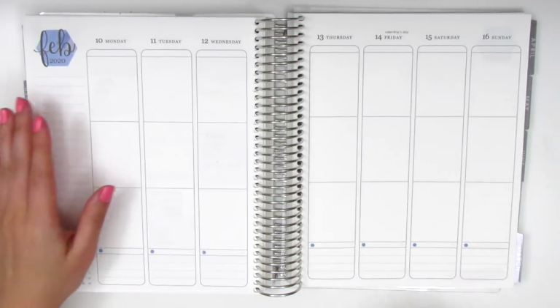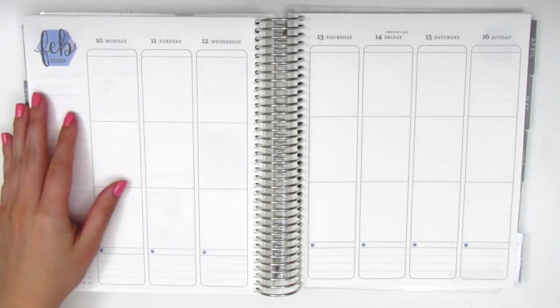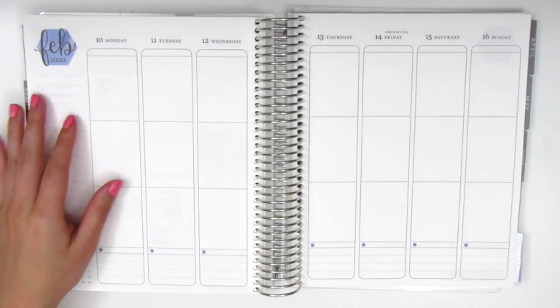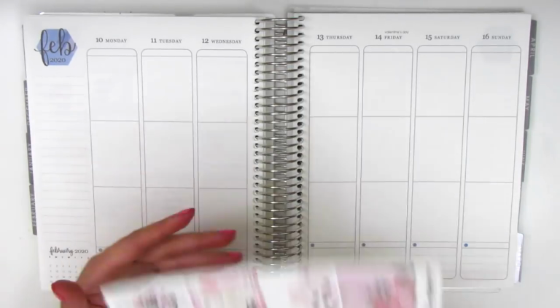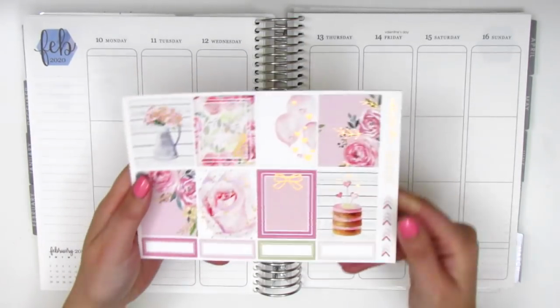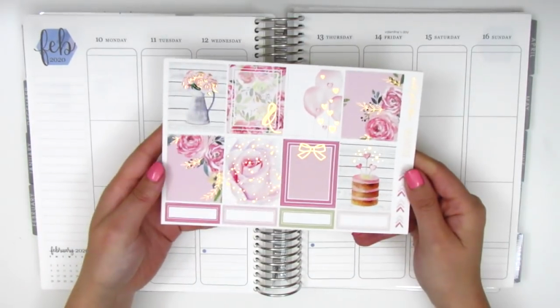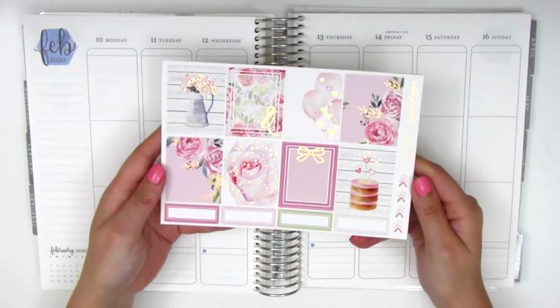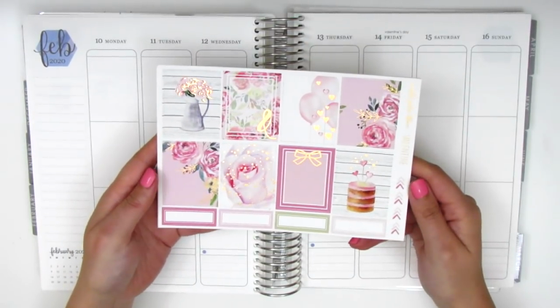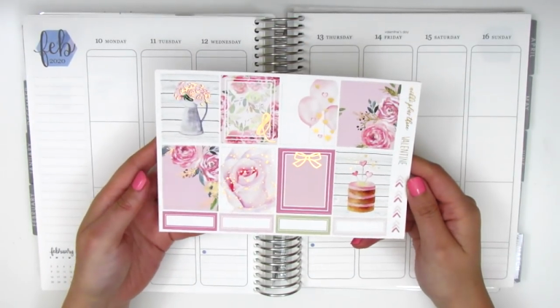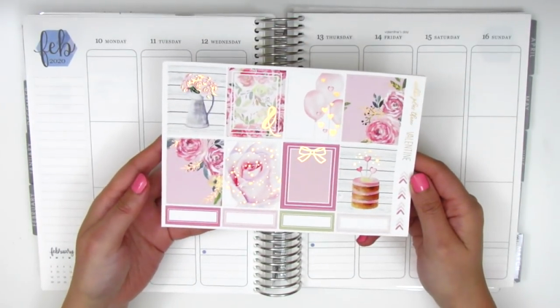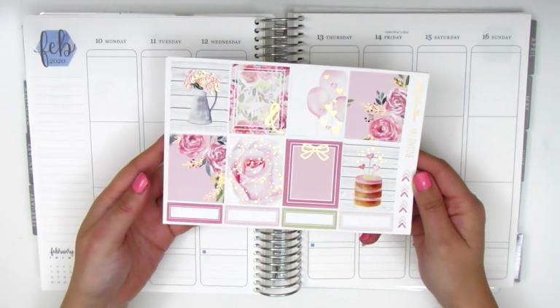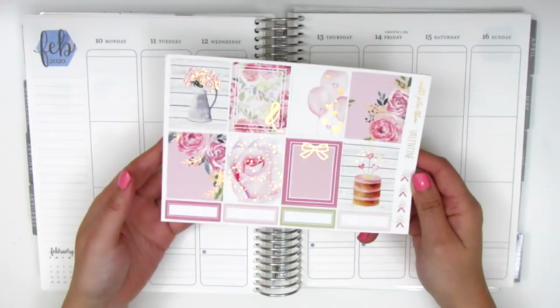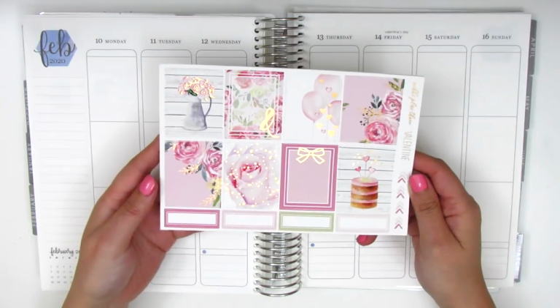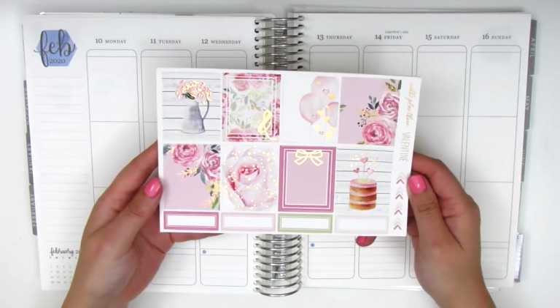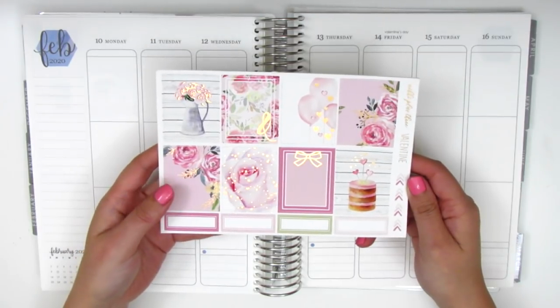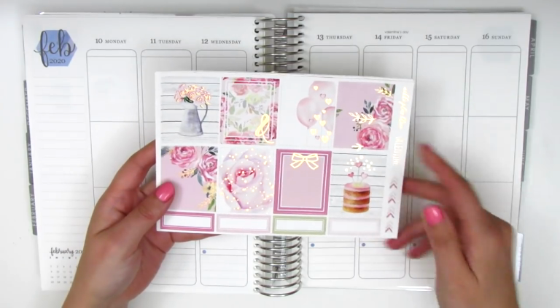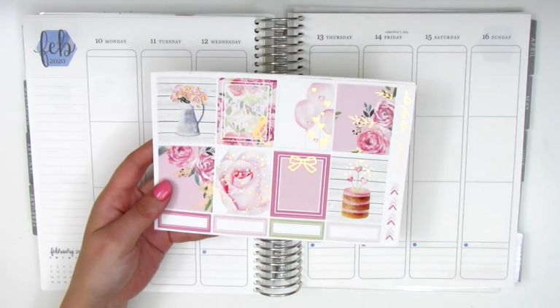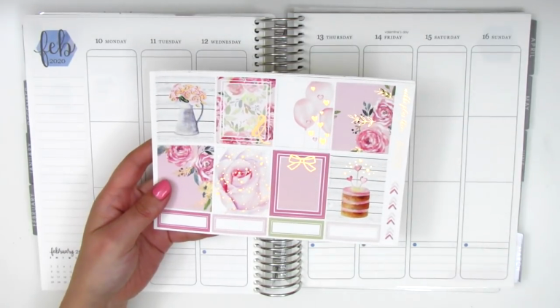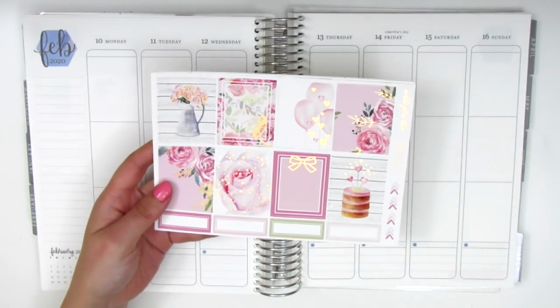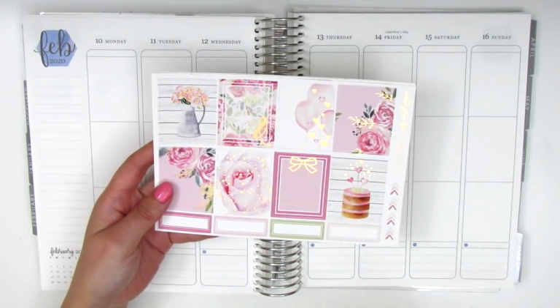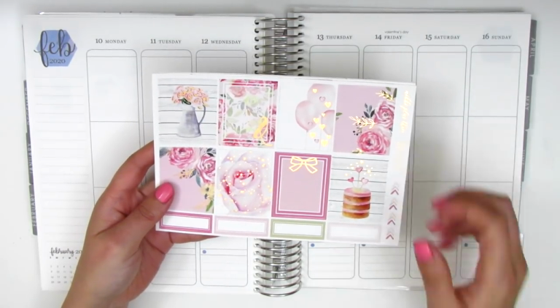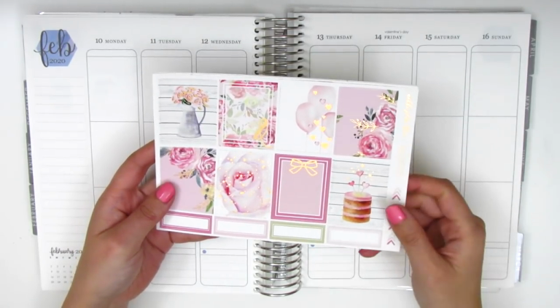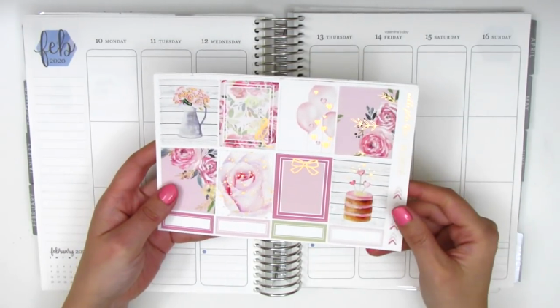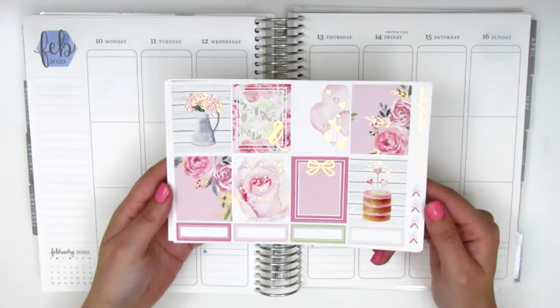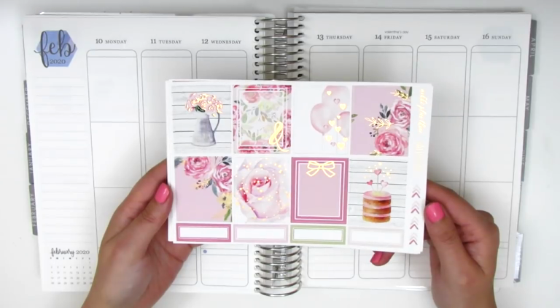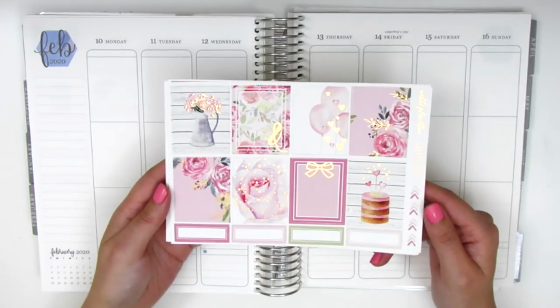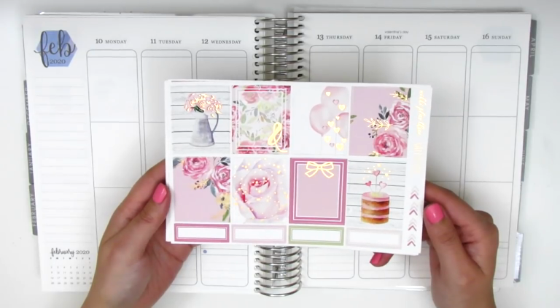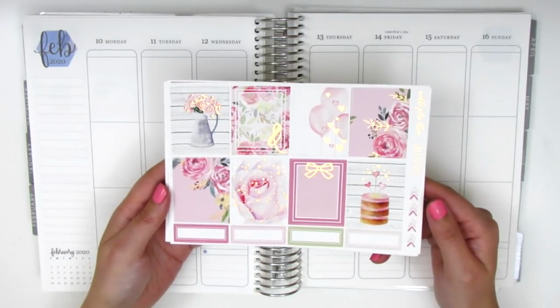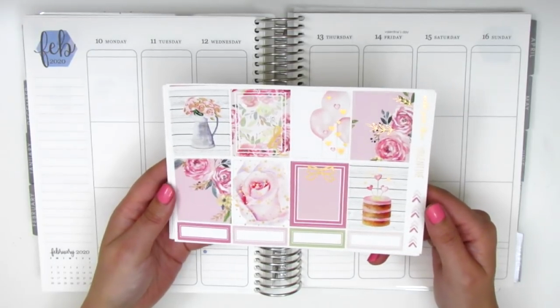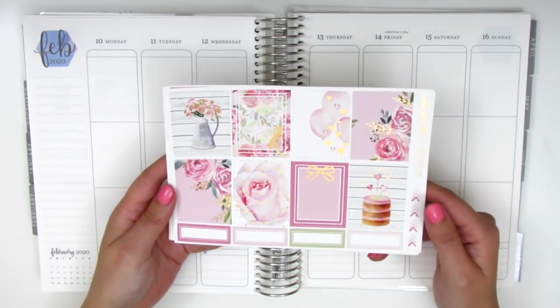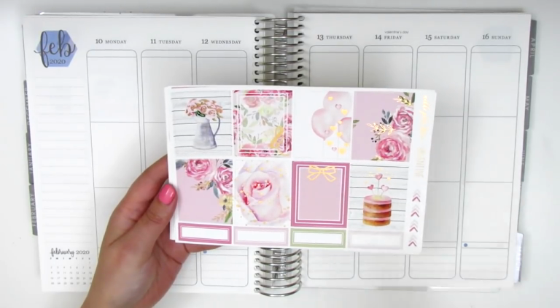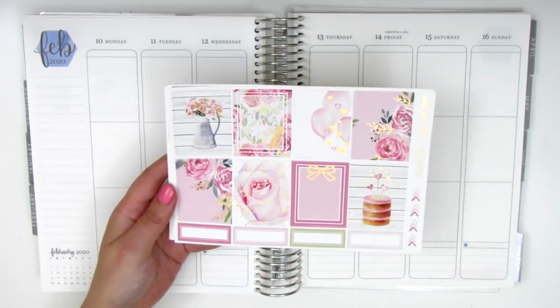I have this very Valentine's Day themed kit from Nikki Plus Three. I actually picked this up last year and was going to use it for Valentine's Day, but for some reason it didn't end up working out. So I just had this kit saved and I'm finally ready to use it this year.